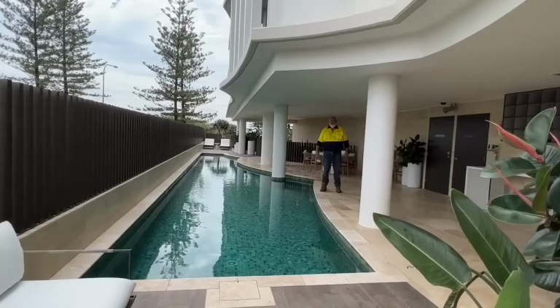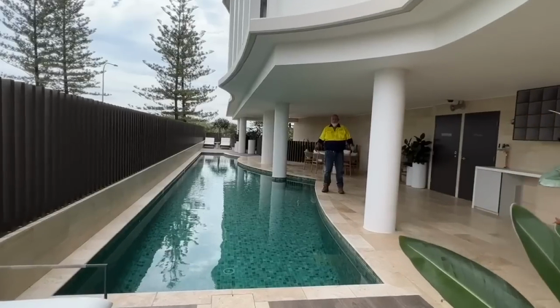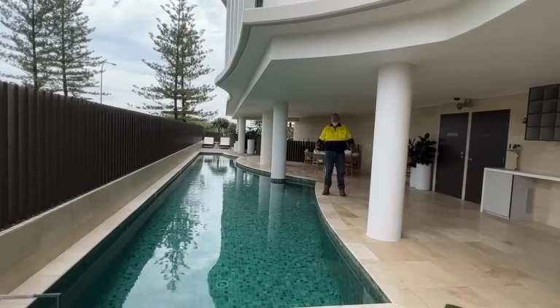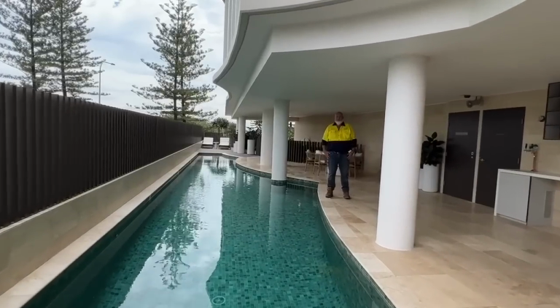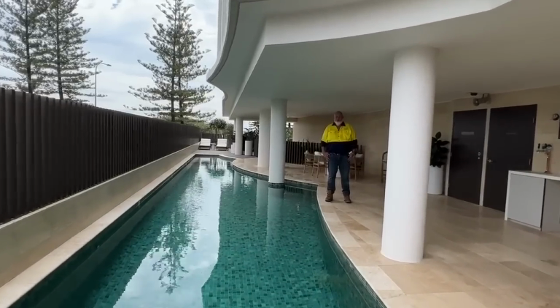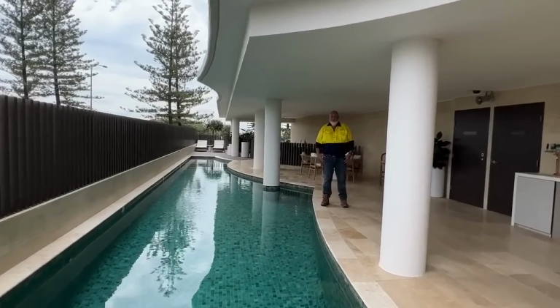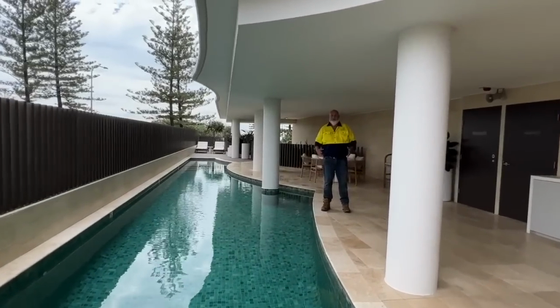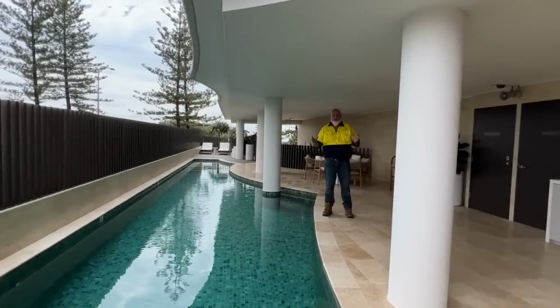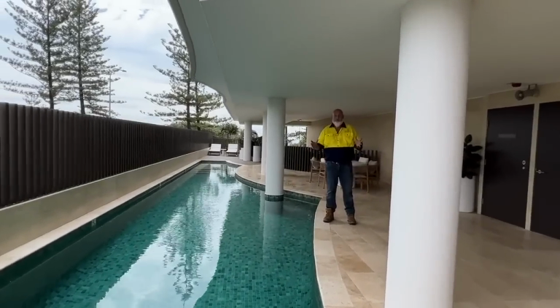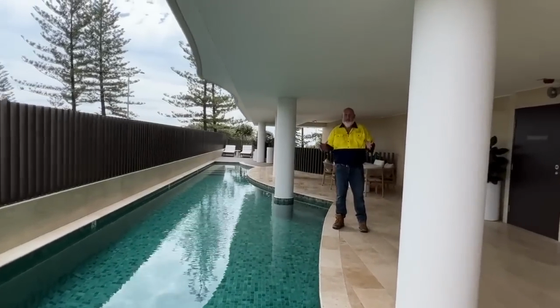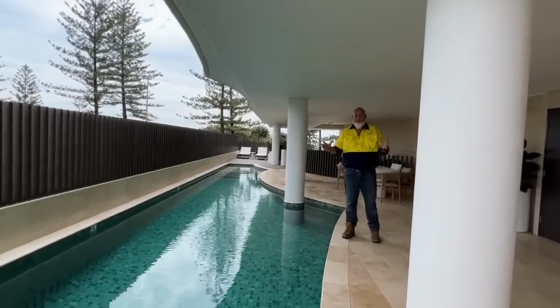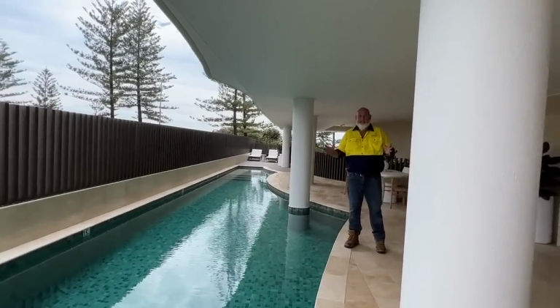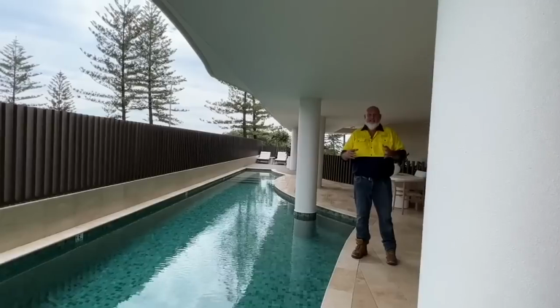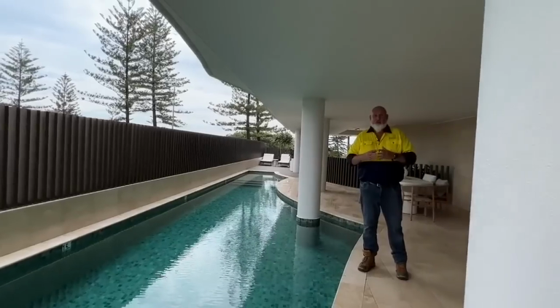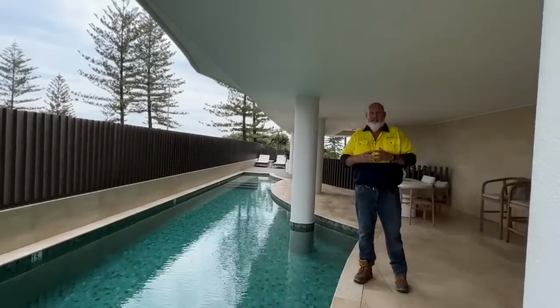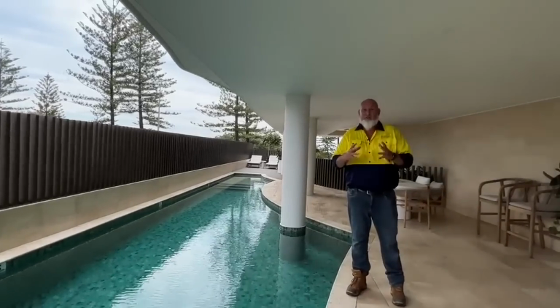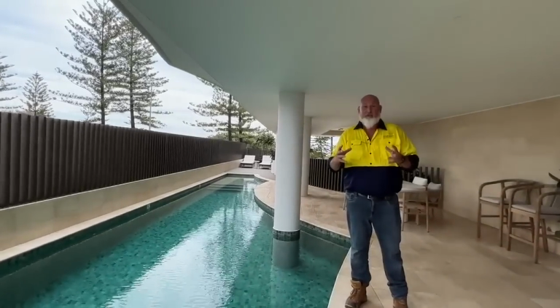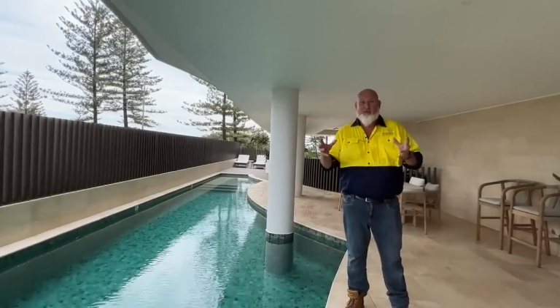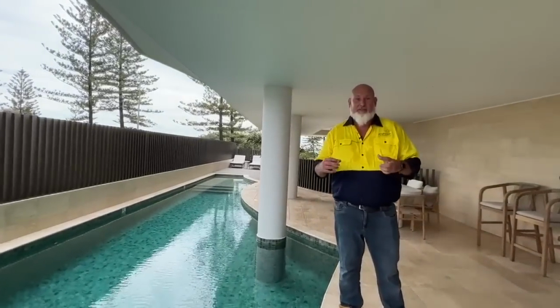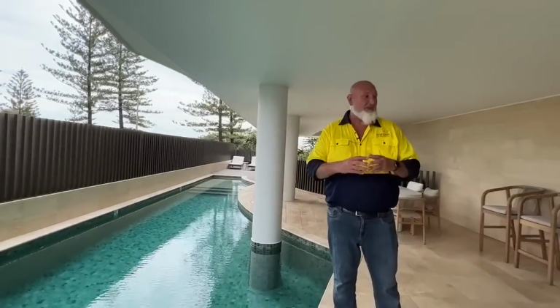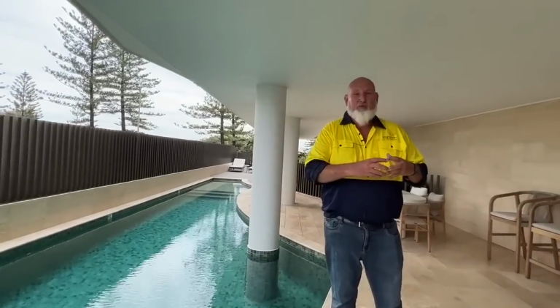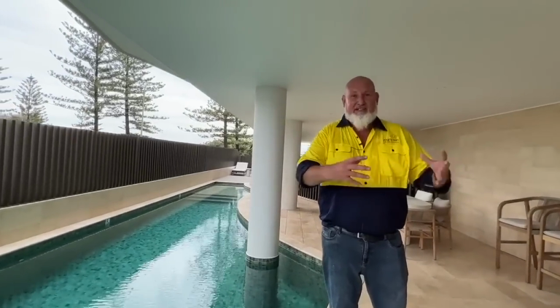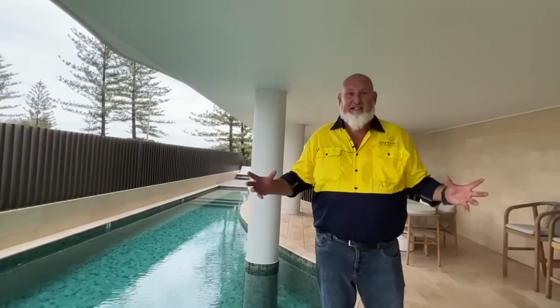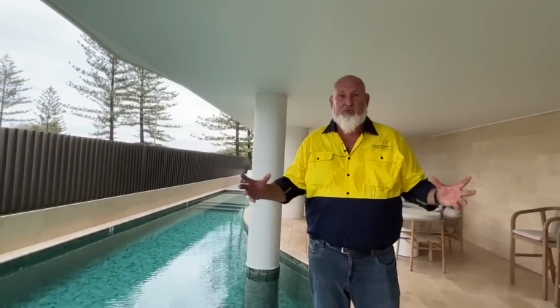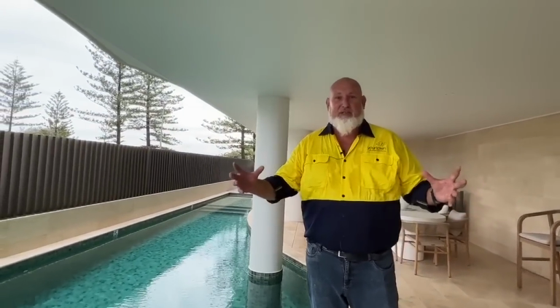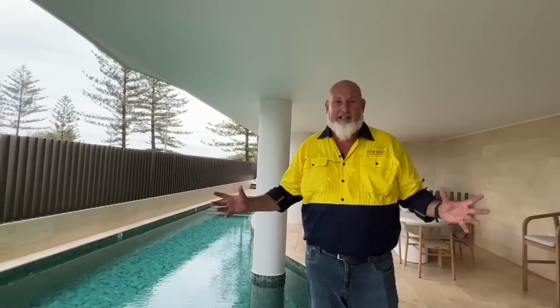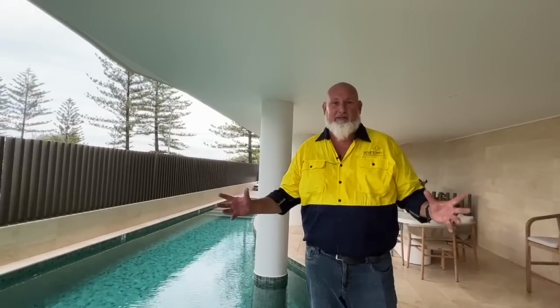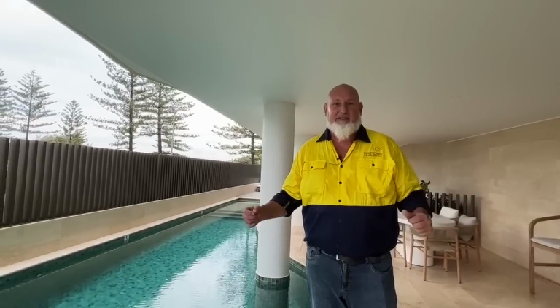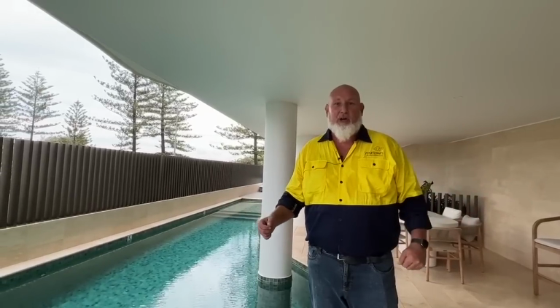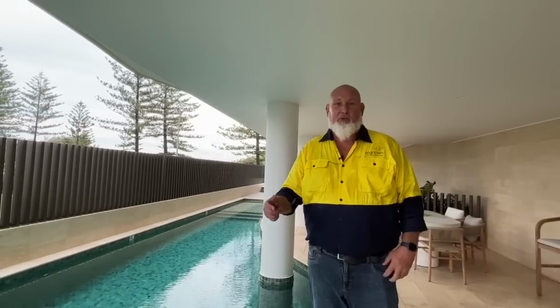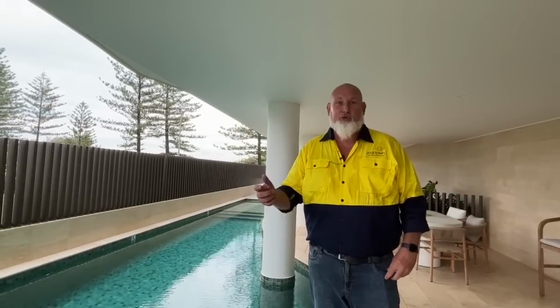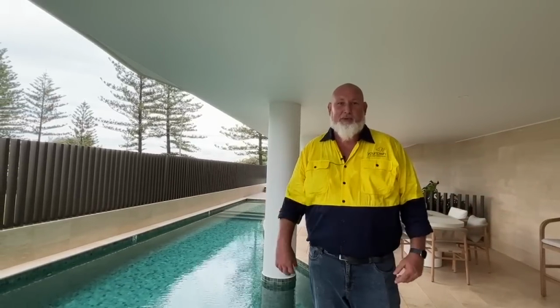Good morning, welcome to this beautiful unit, draw 524 at Burleigh Heads. This unit is three bedrooms with three bathrooms, with fantastic views and great outdoor areas. I hope you enjoy this property.